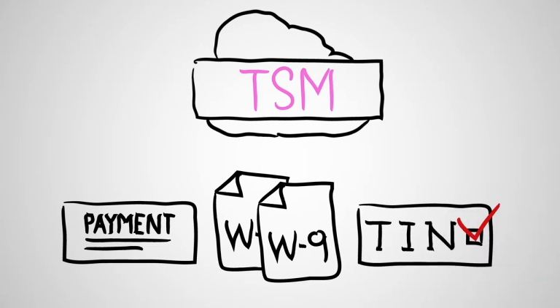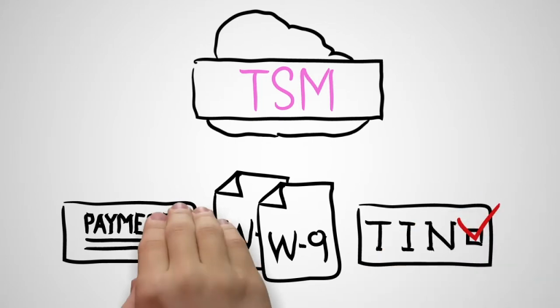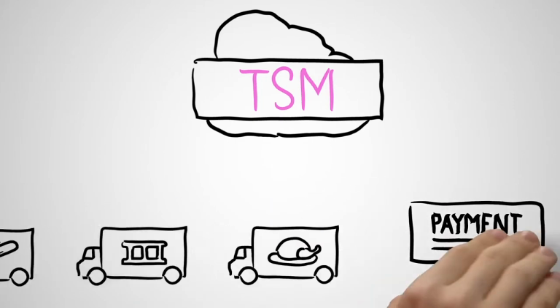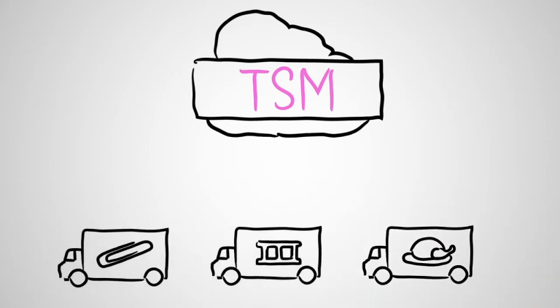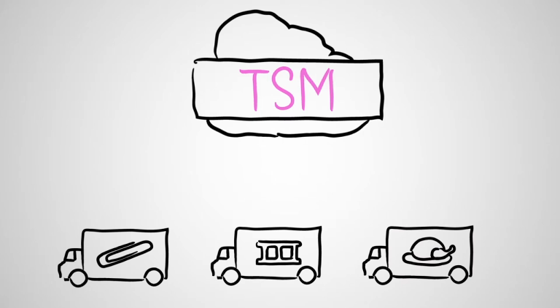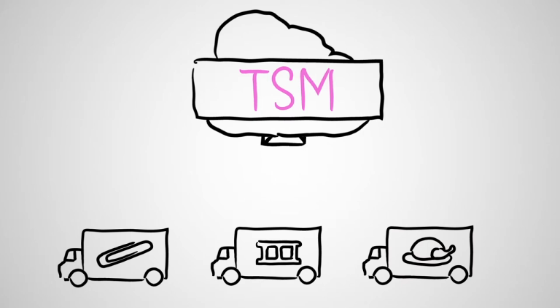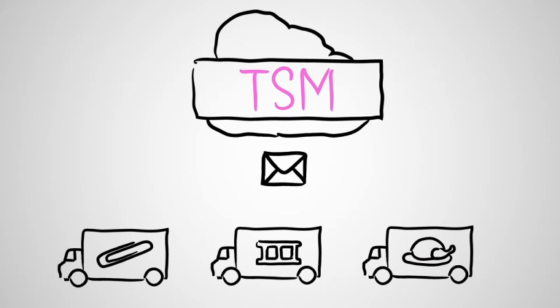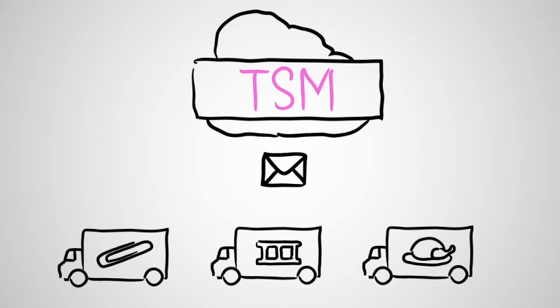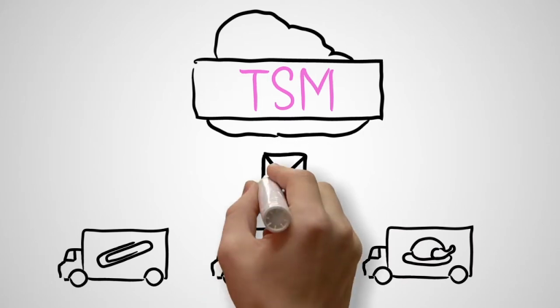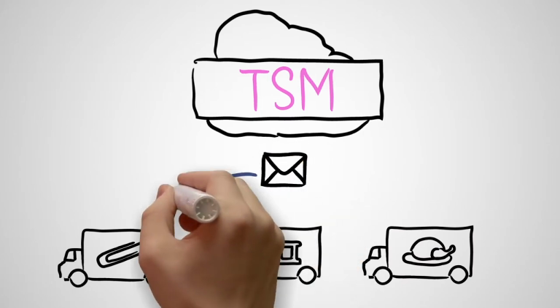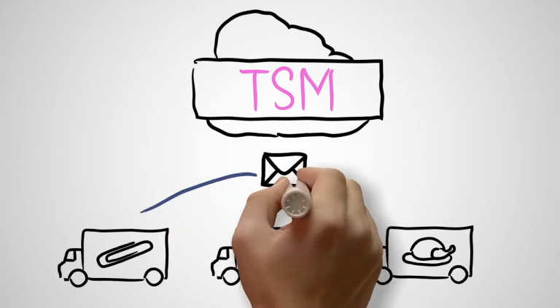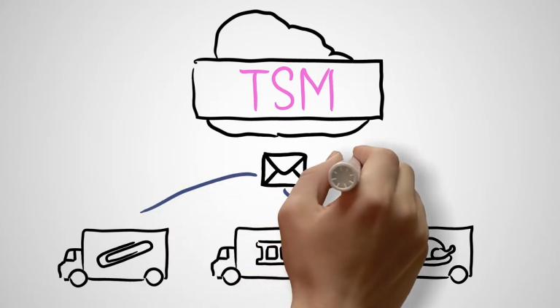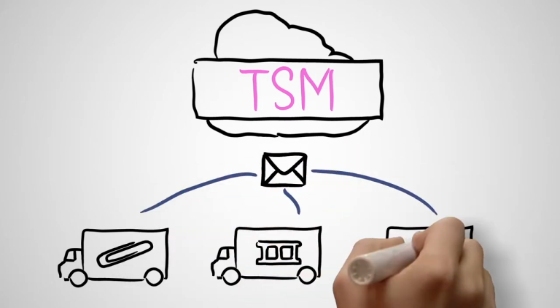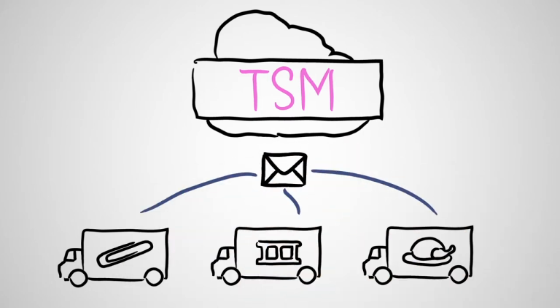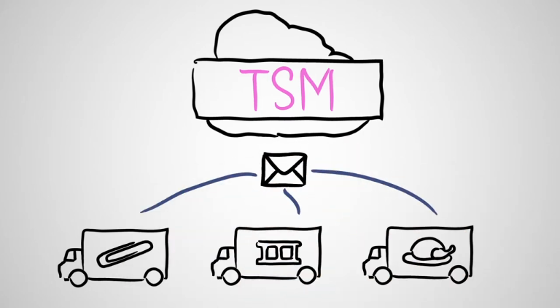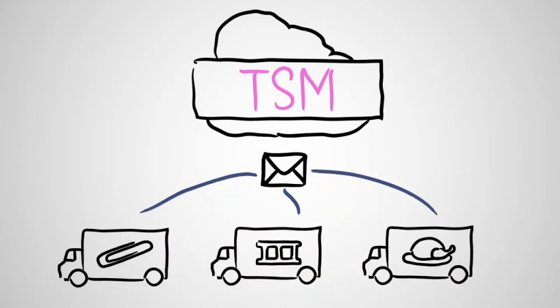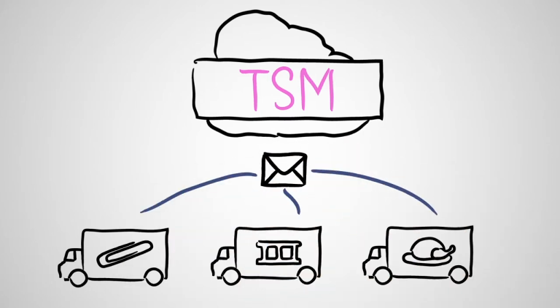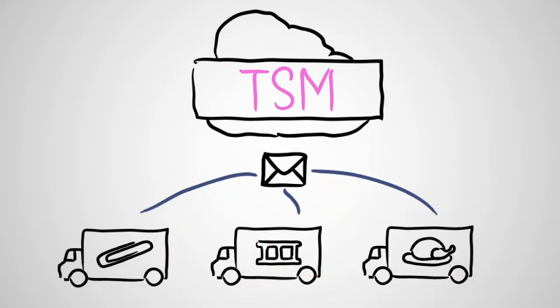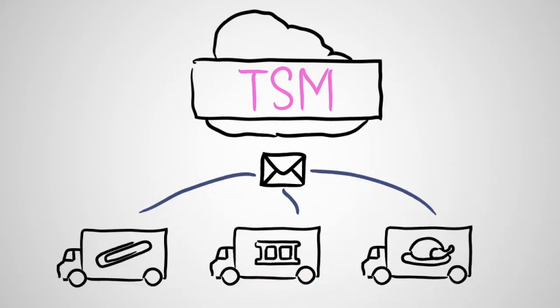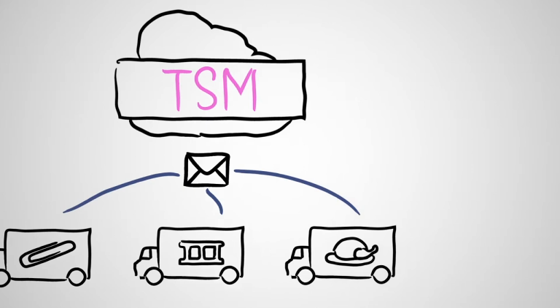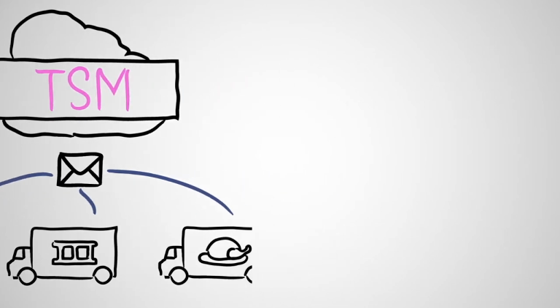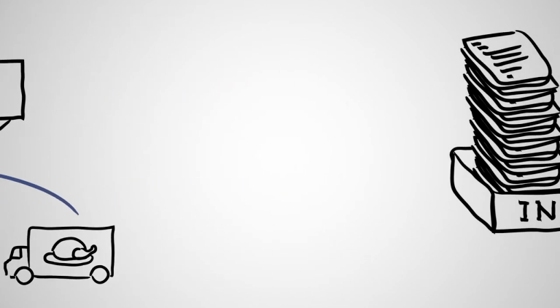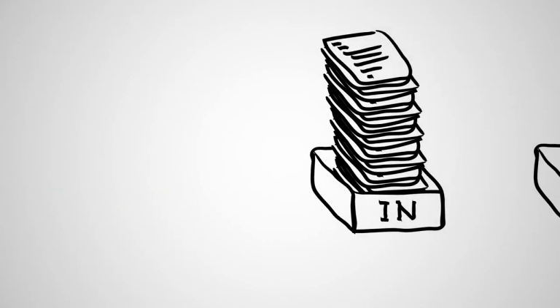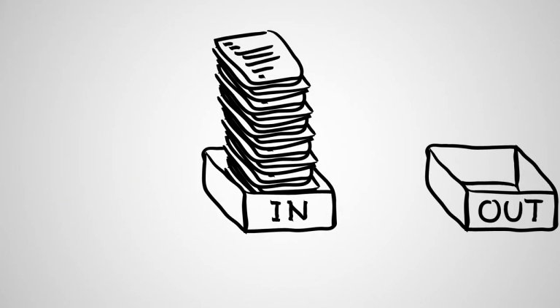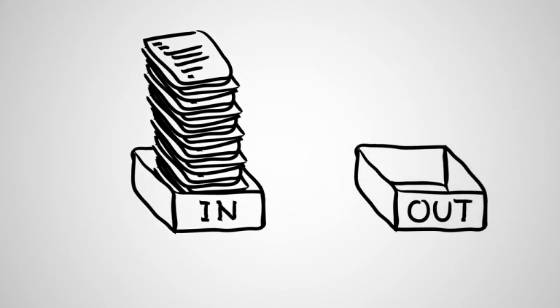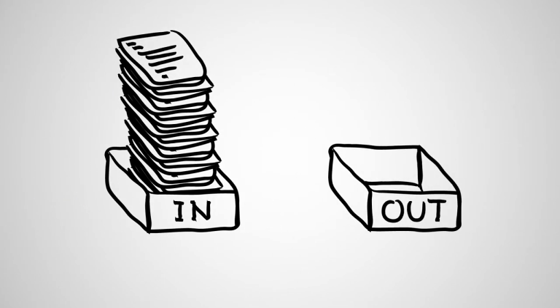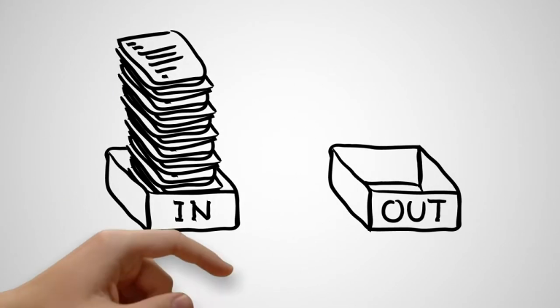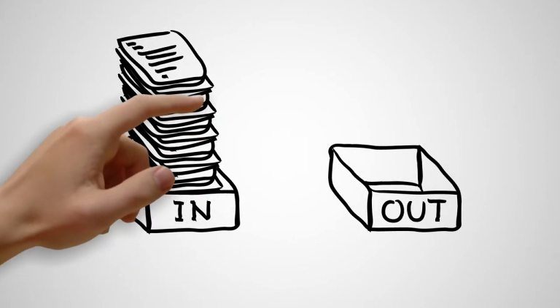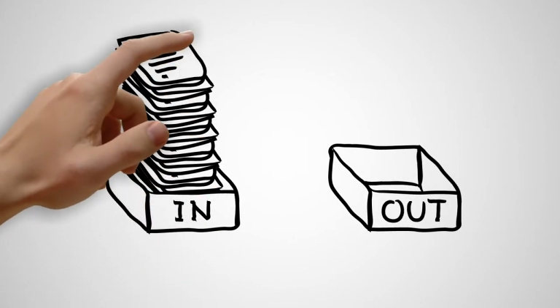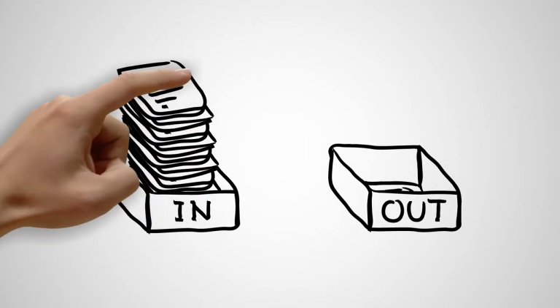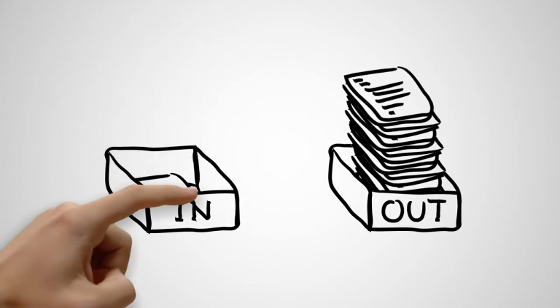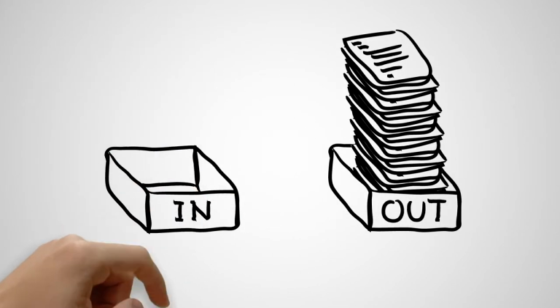TSM allows you to communicate with all of your suppliers in one place and at one time through configurable email features, which saves you time so you can focus on your next project.